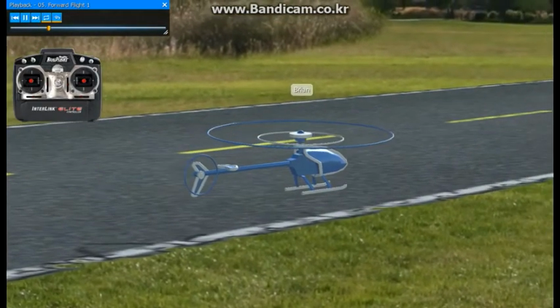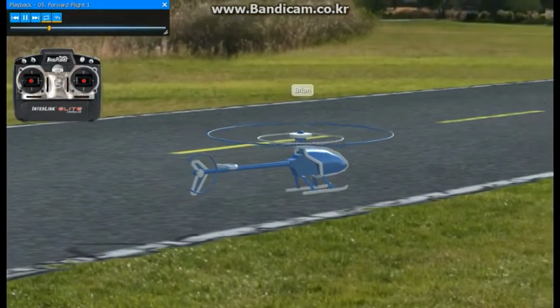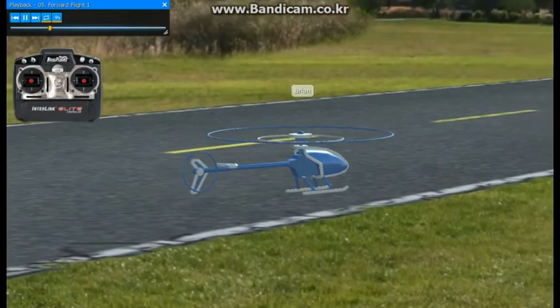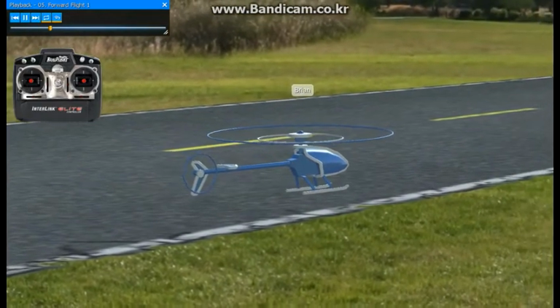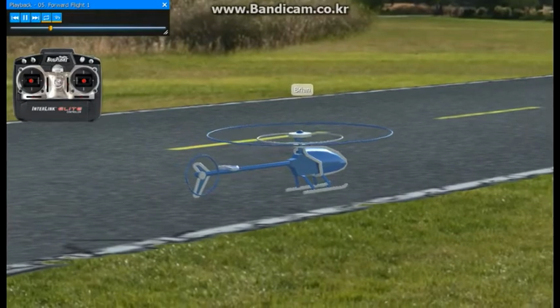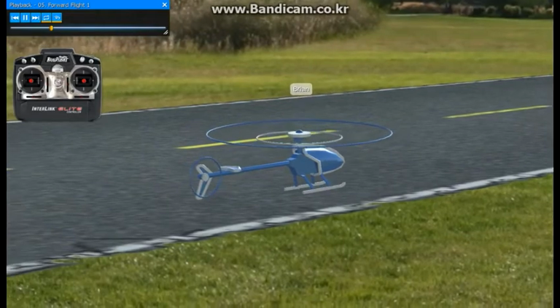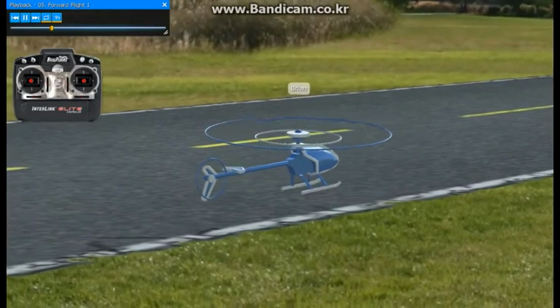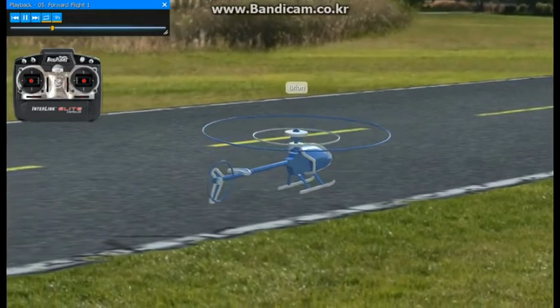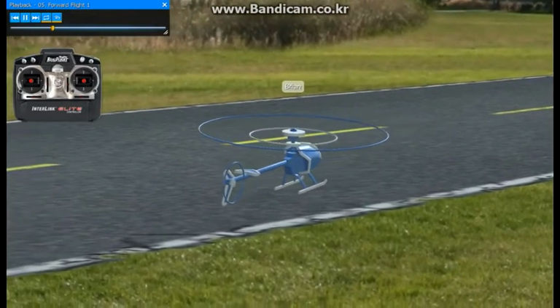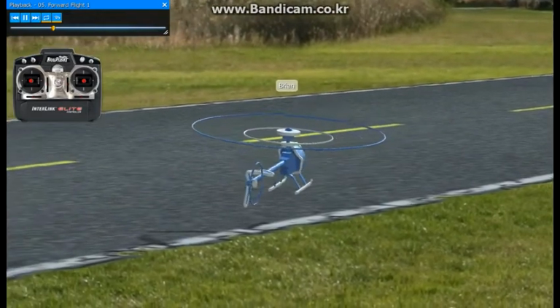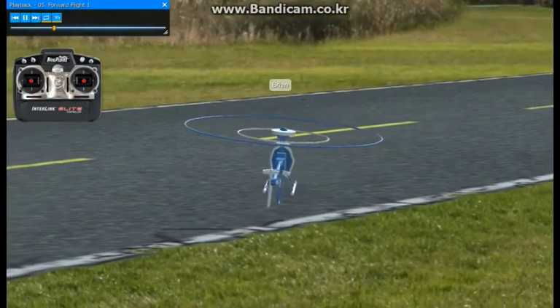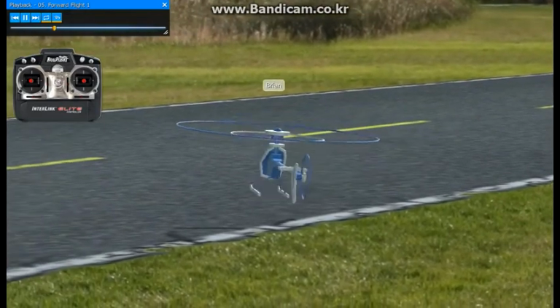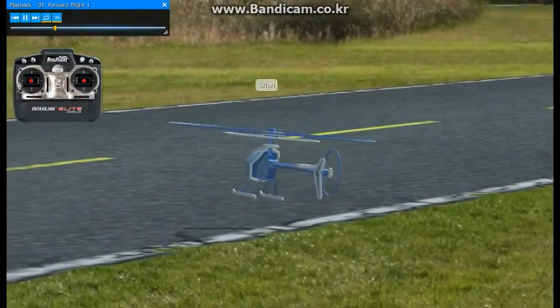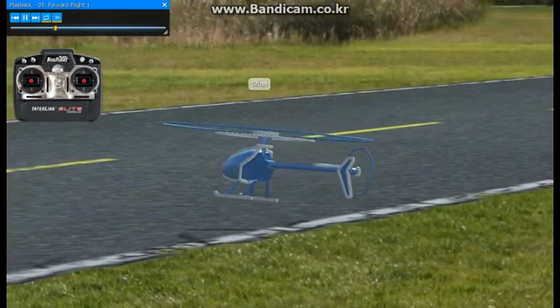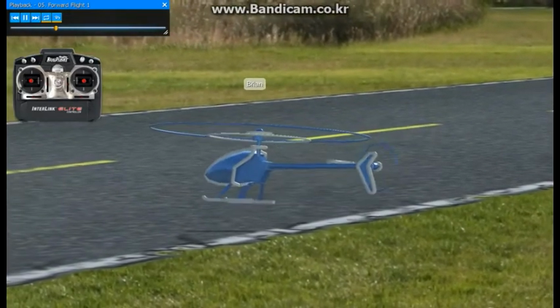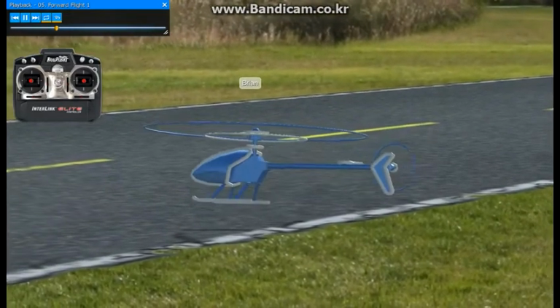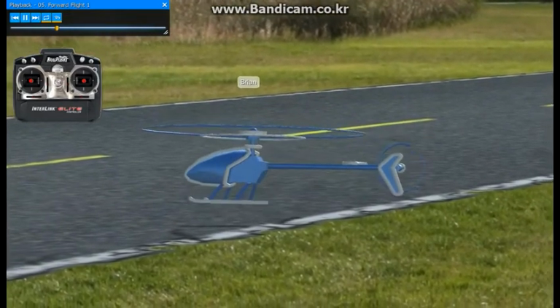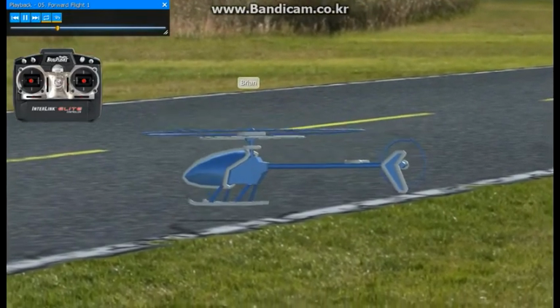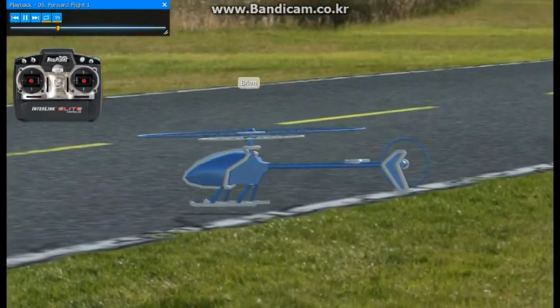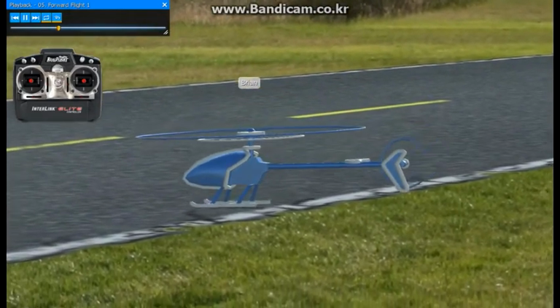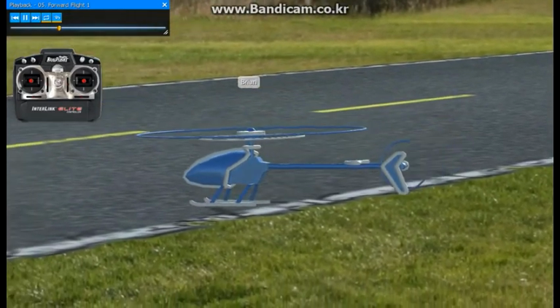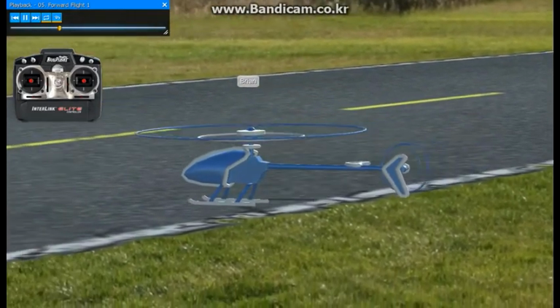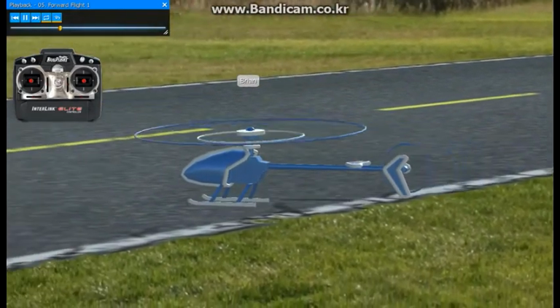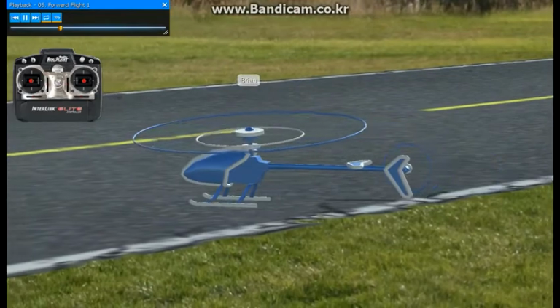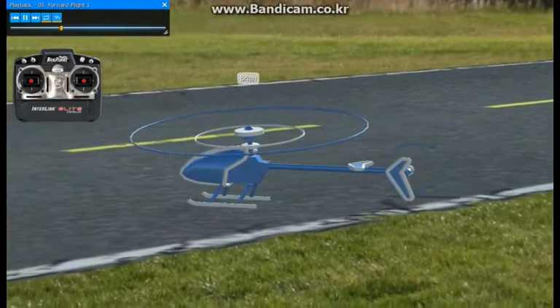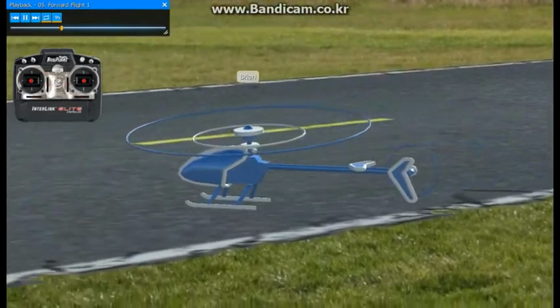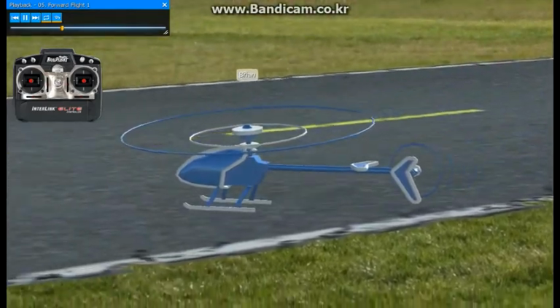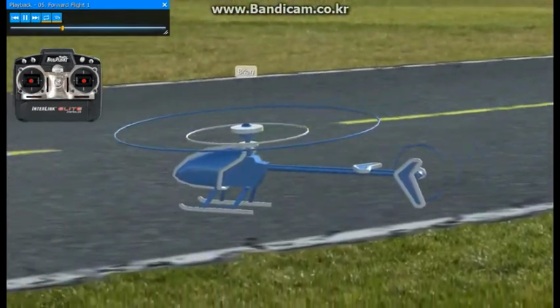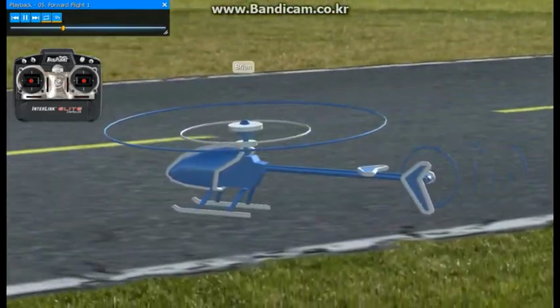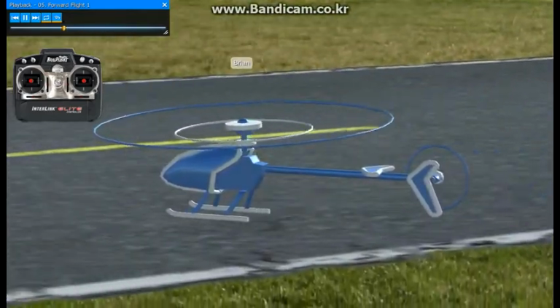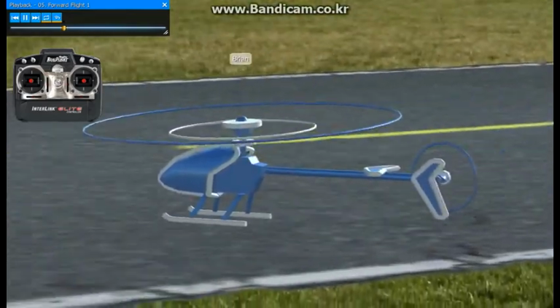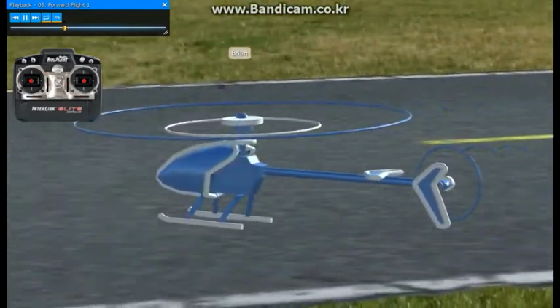Go ahead and turn the nose of the helicopter to the left a little bit. Put a little bit left in and you can start flying back the other way.